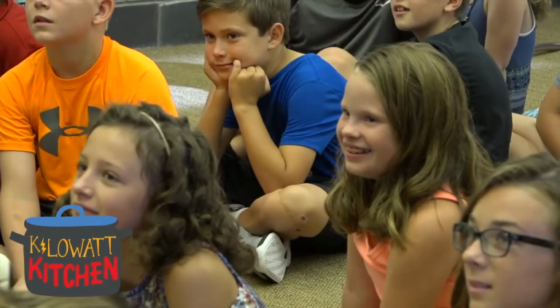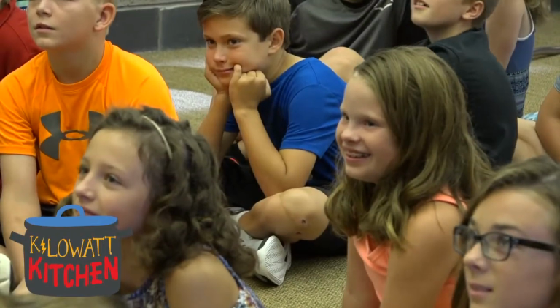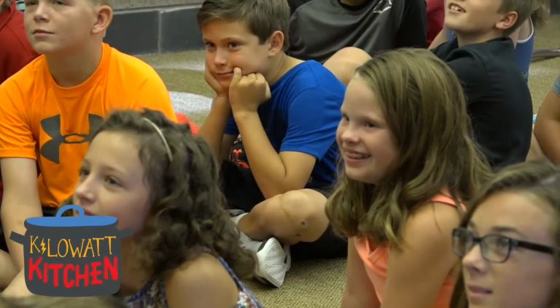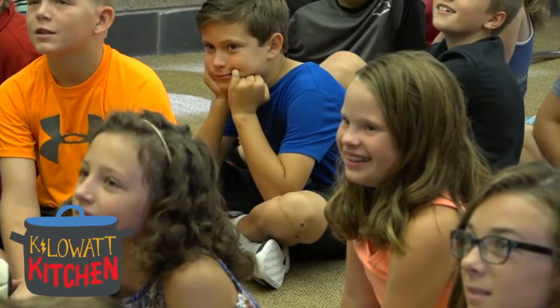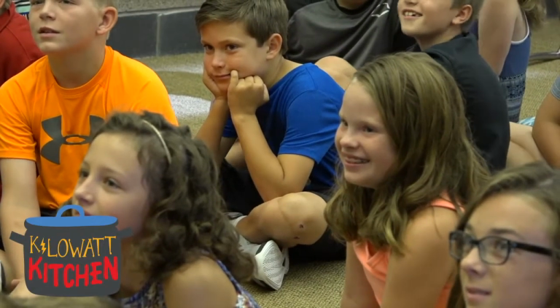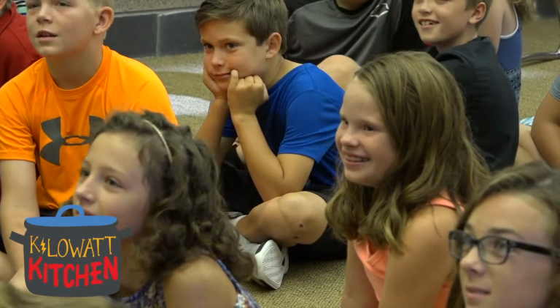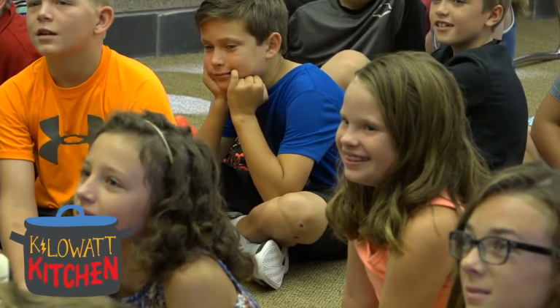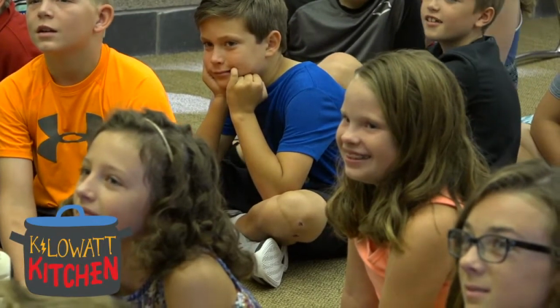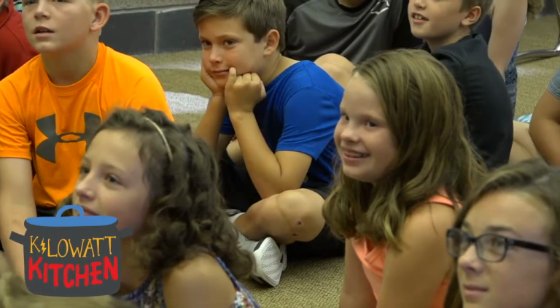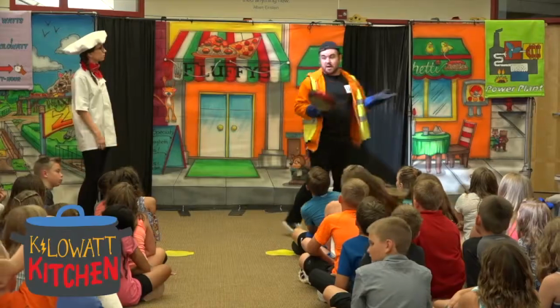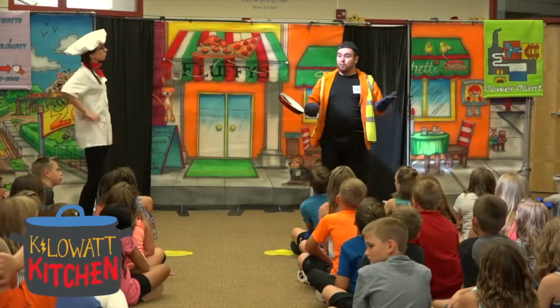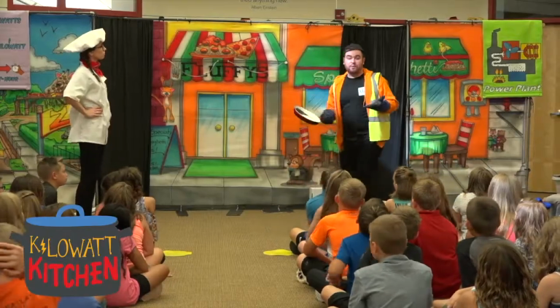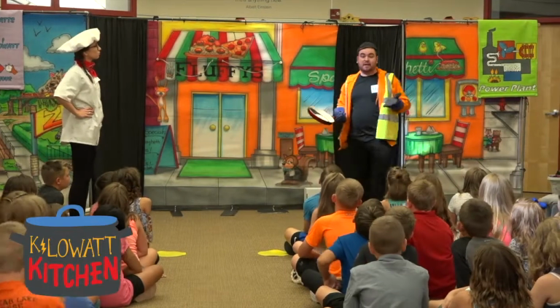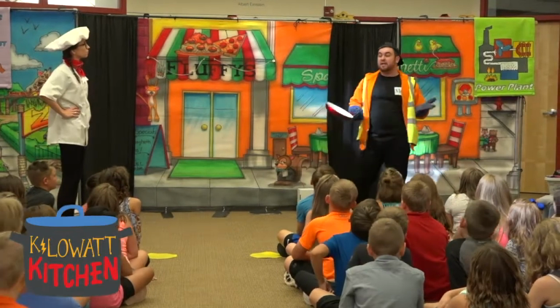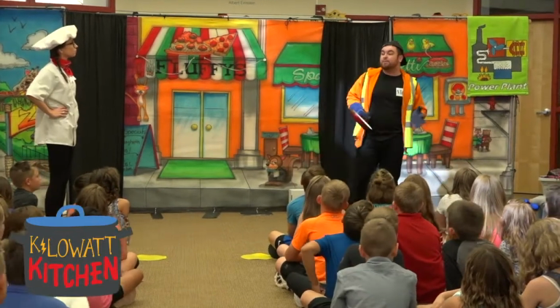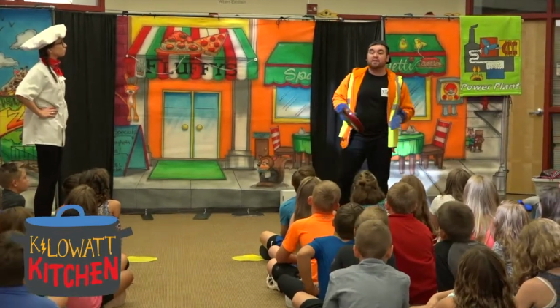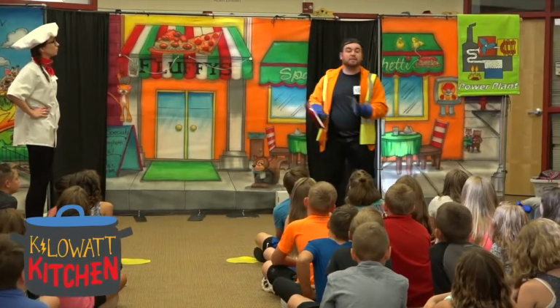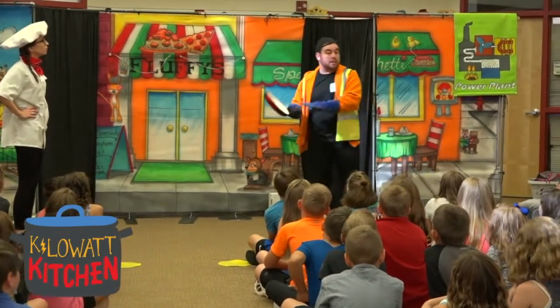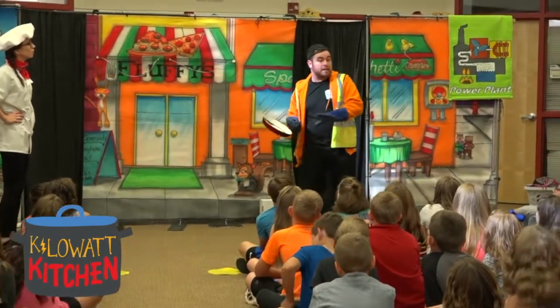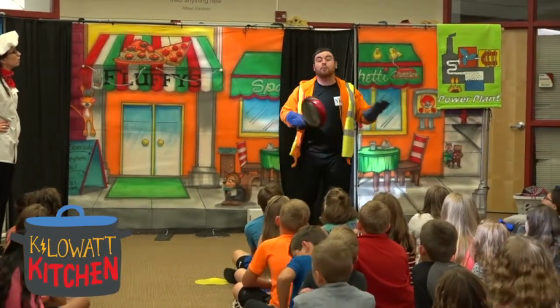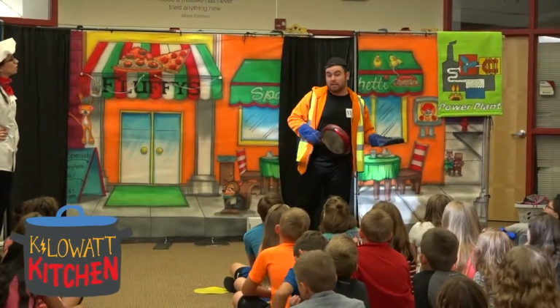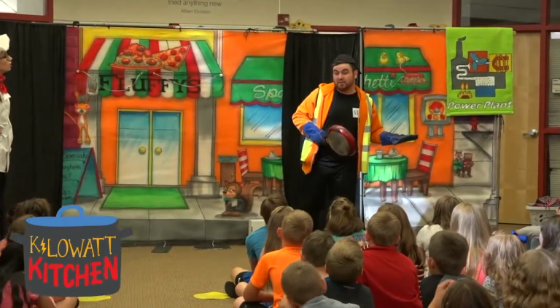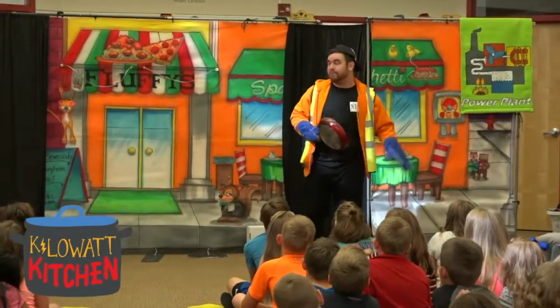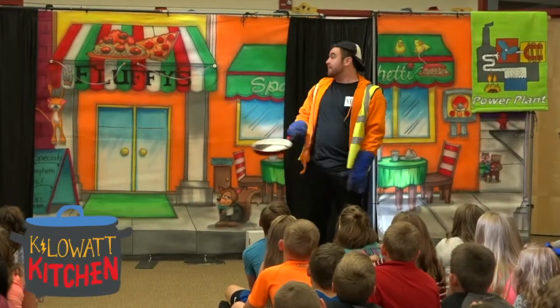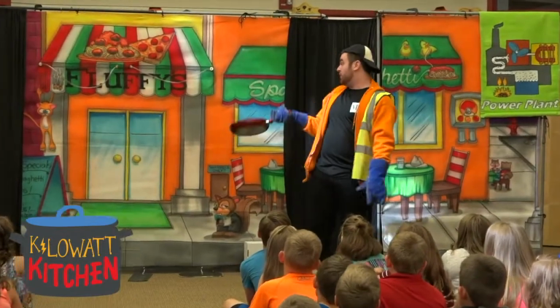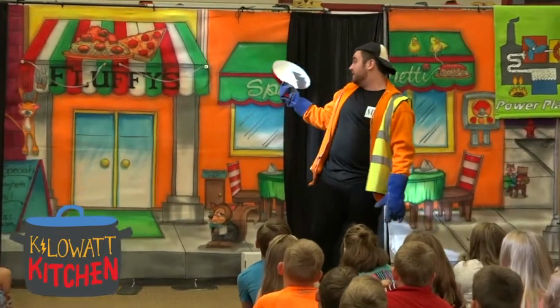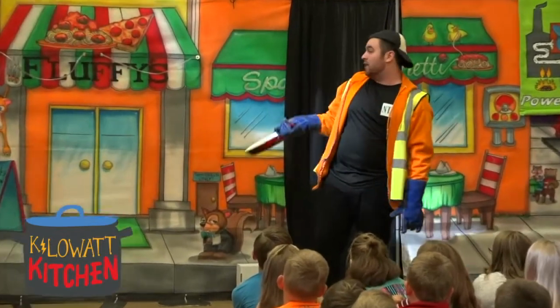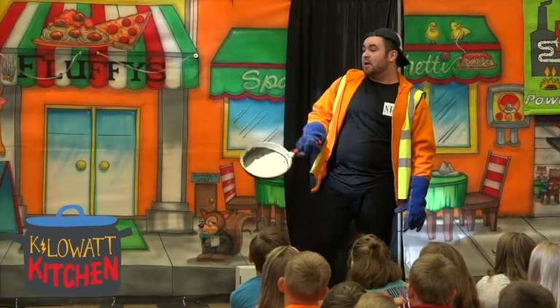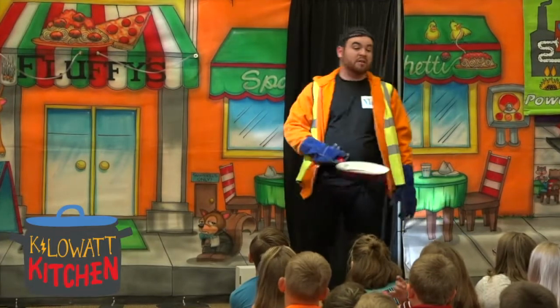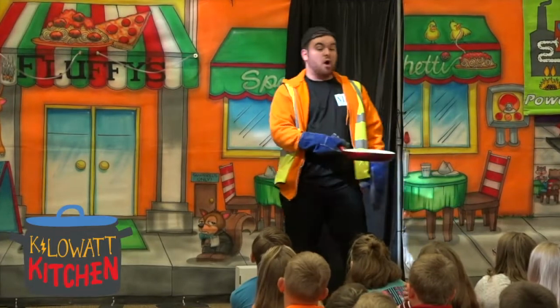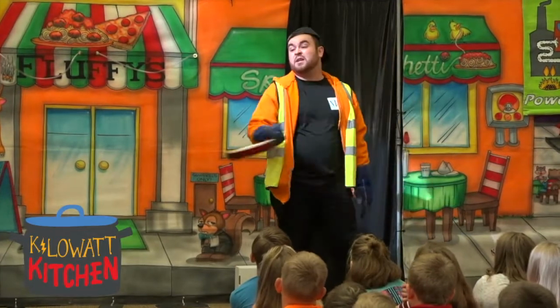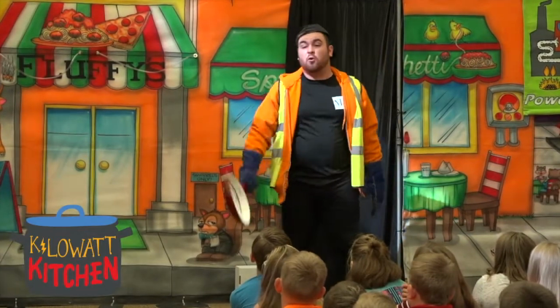We waste energy in a lot of different ways. The most common way that we waste energy is by leaving things turned on even when we're not using them. That's true in your restaurant as well as in our homes and at school.